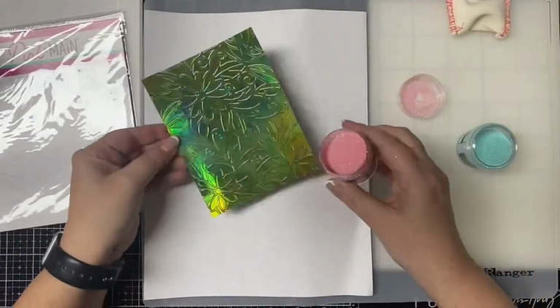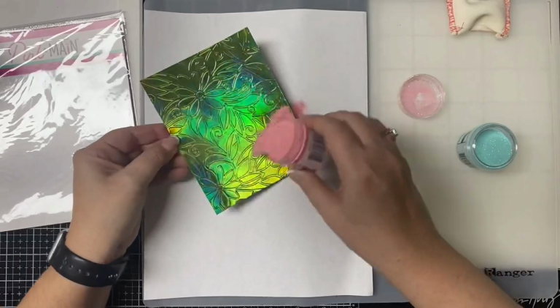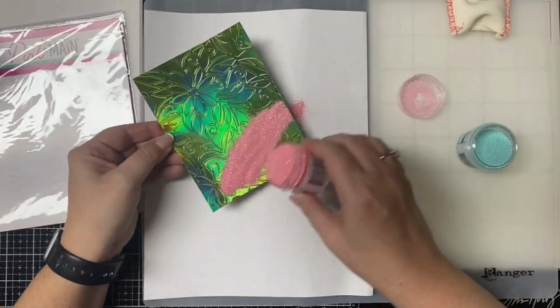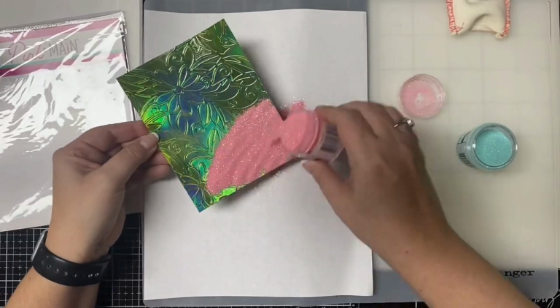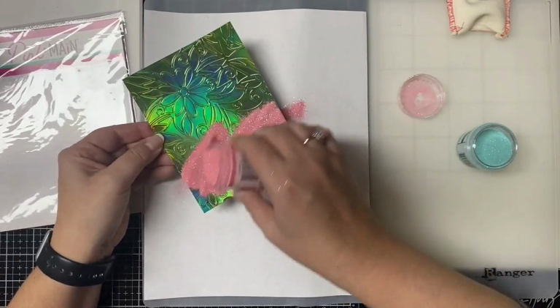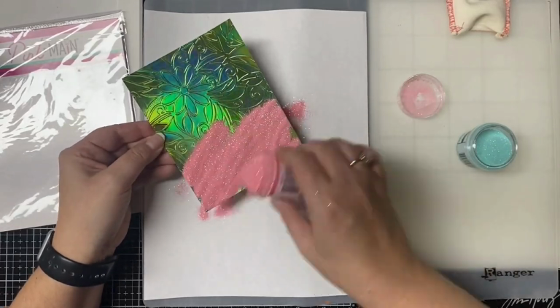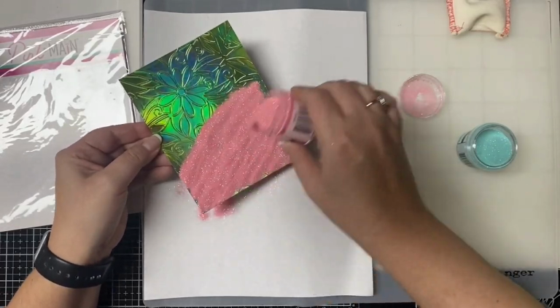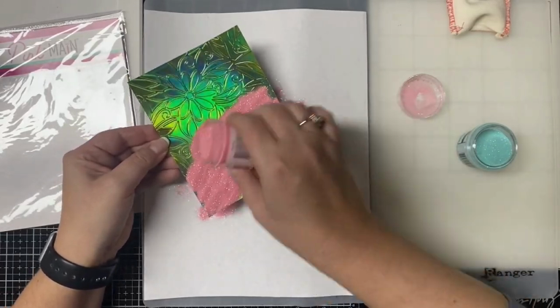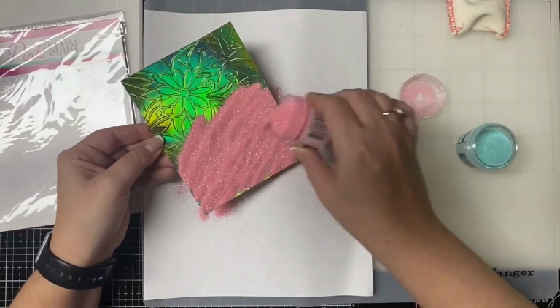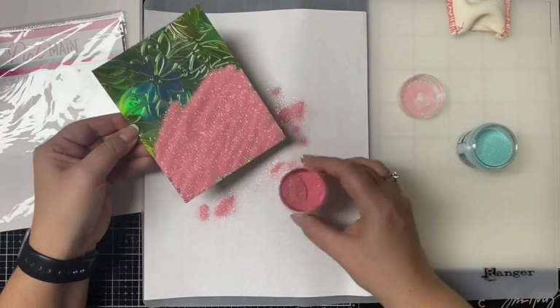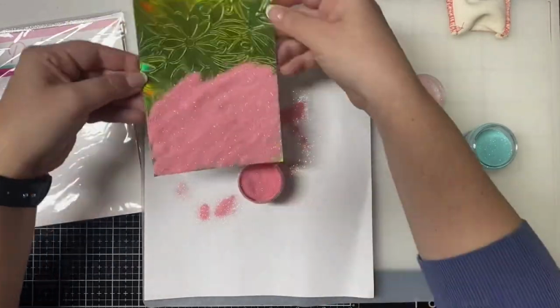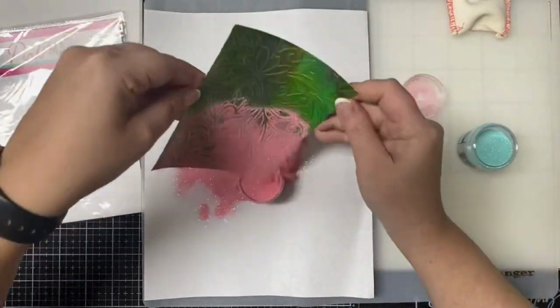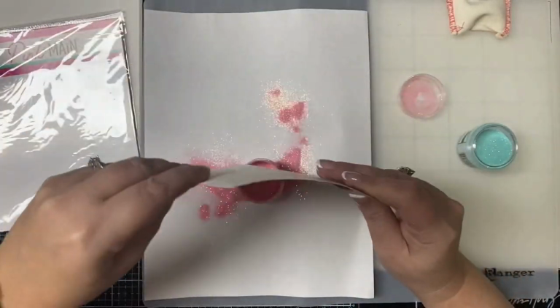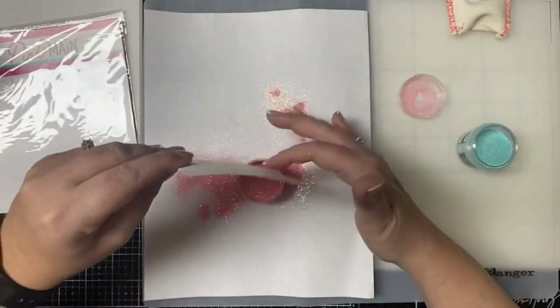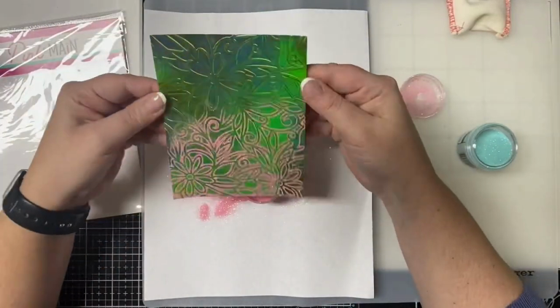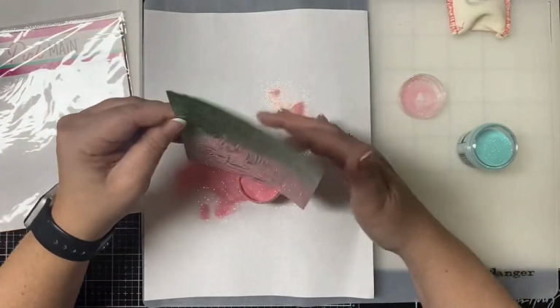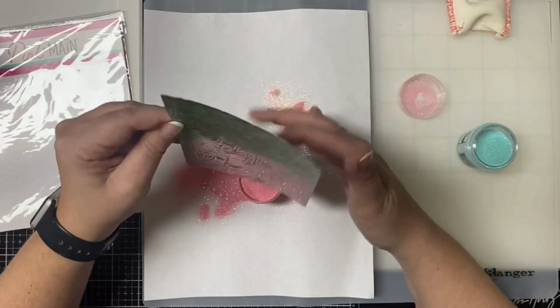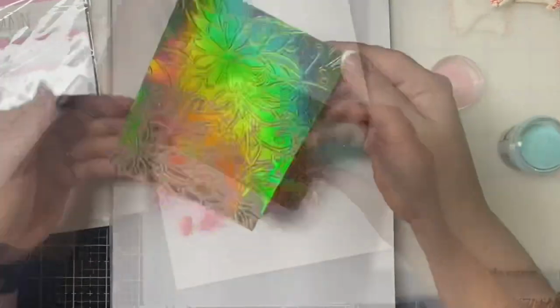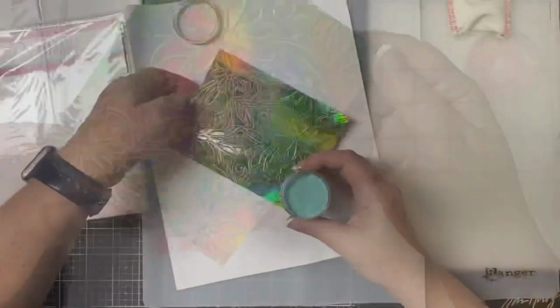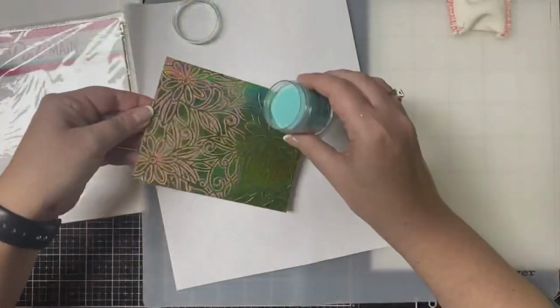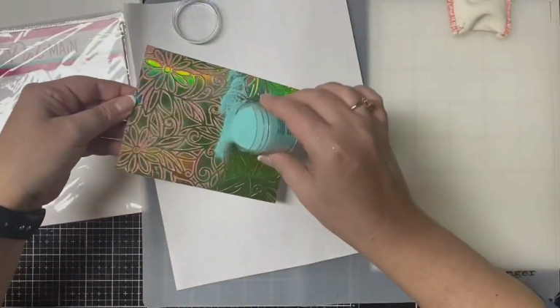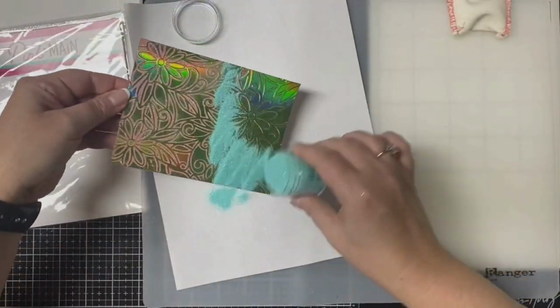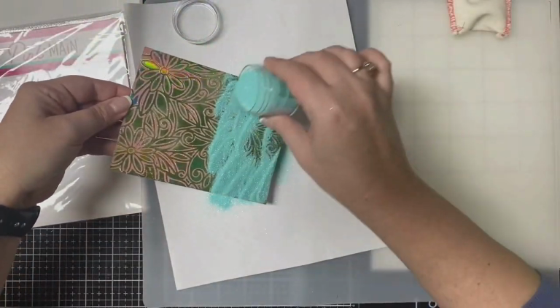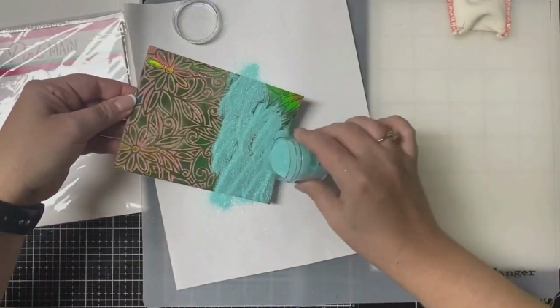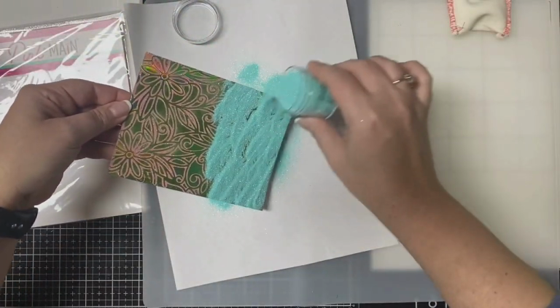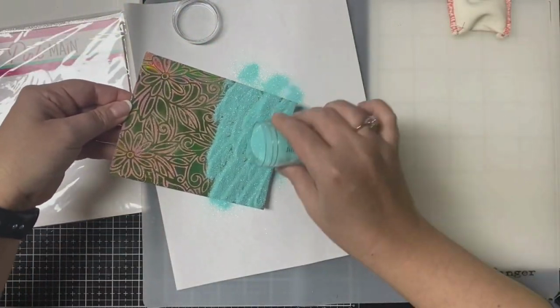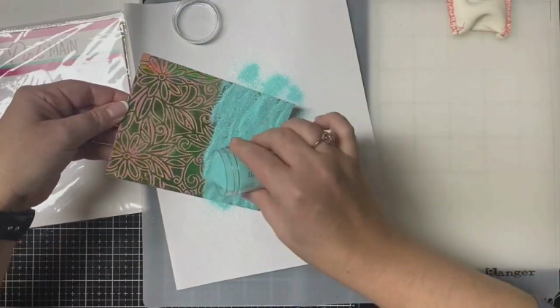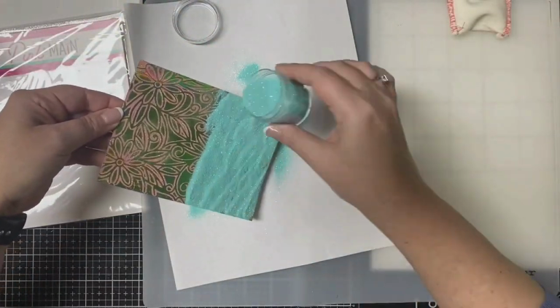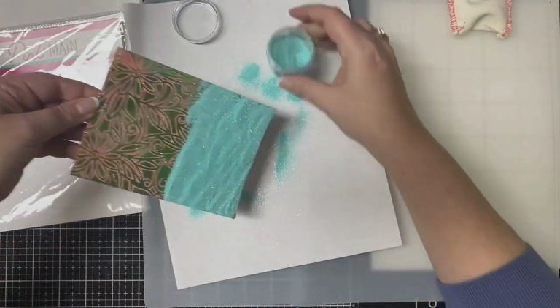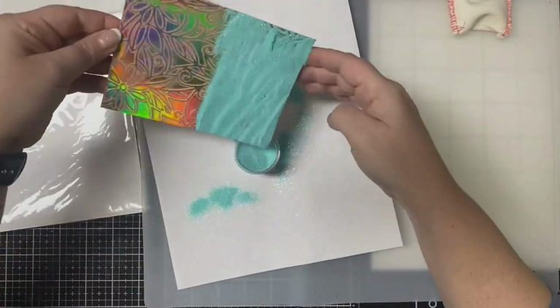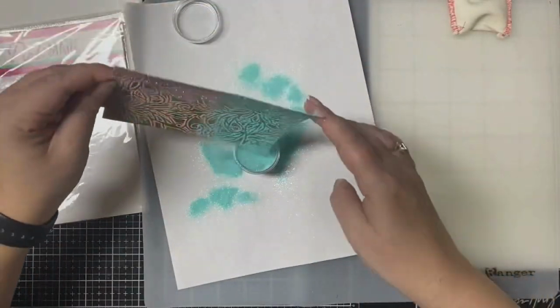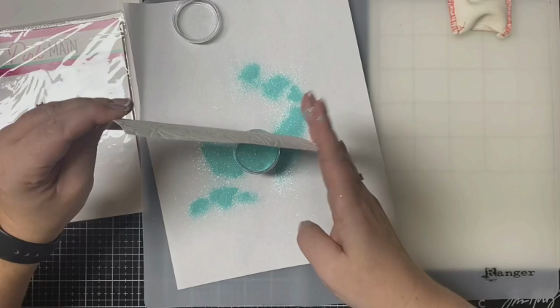Isn't this so pretty? Now I'm going to apply the pink tinsel embossing powder toward the bottom and then apply the Aqua Tinsel on the other side.